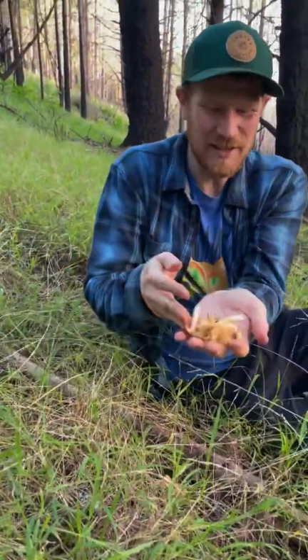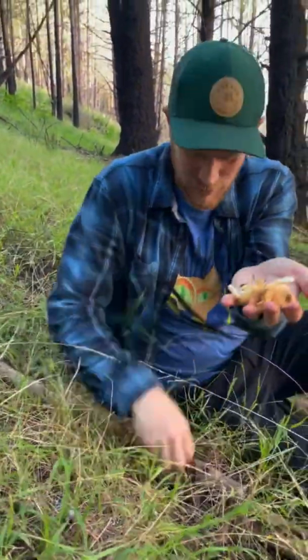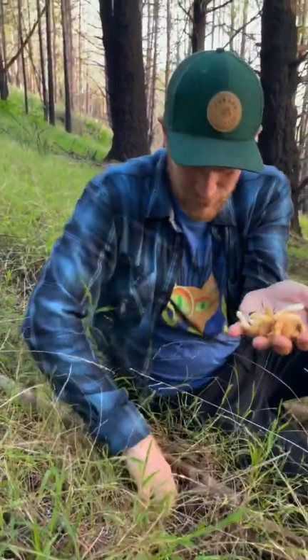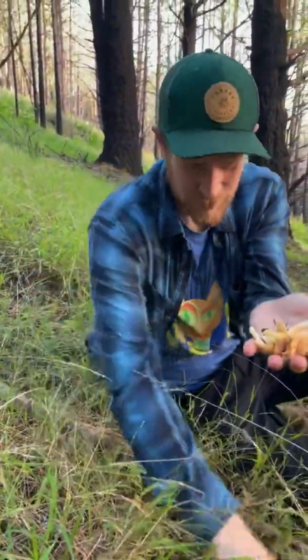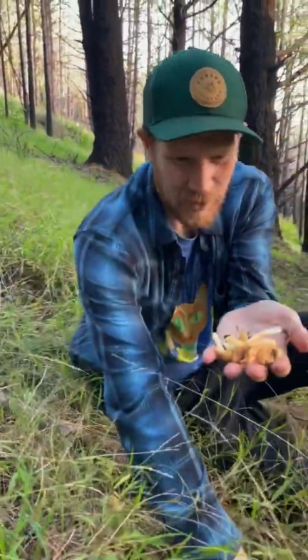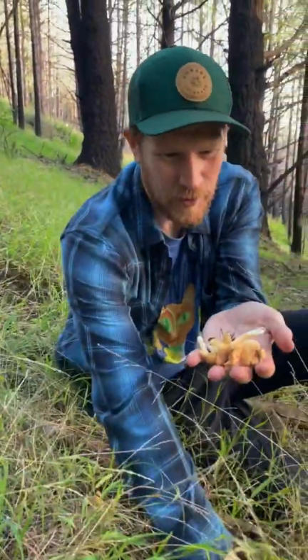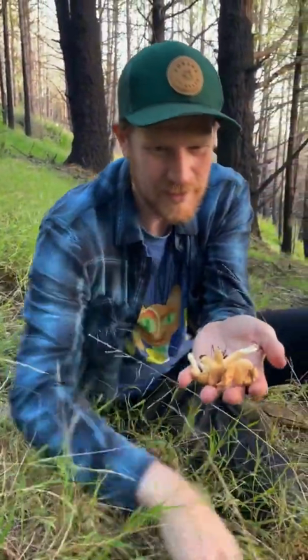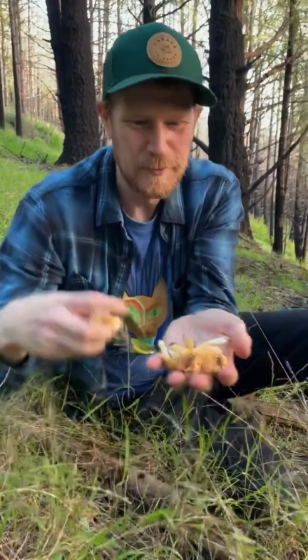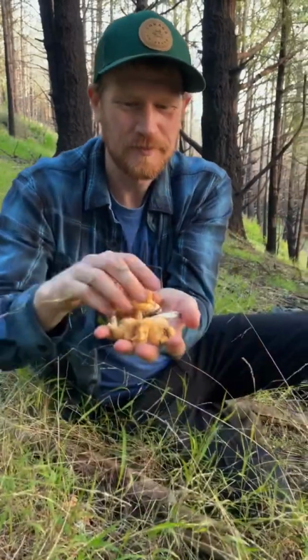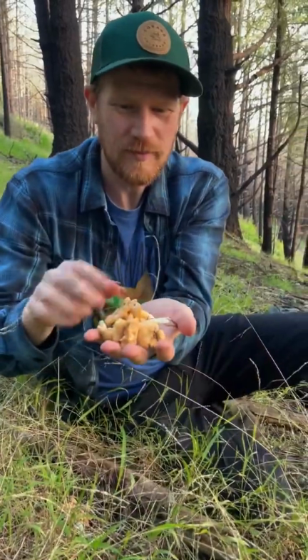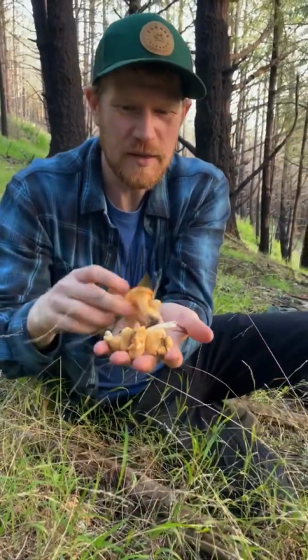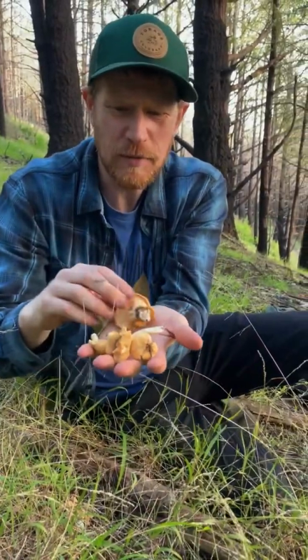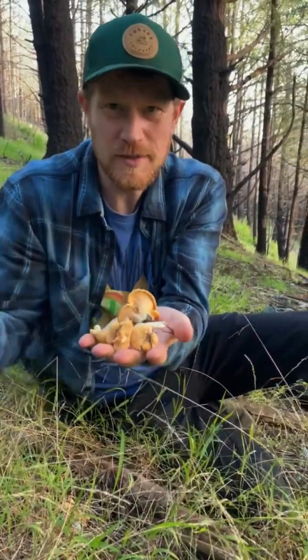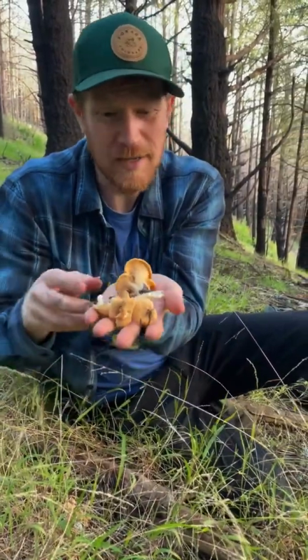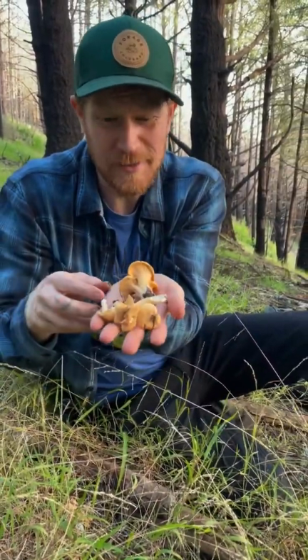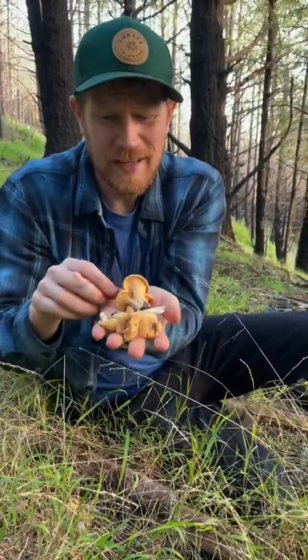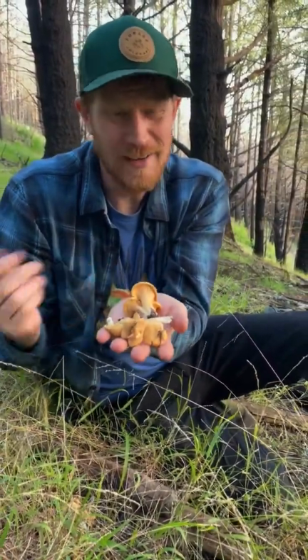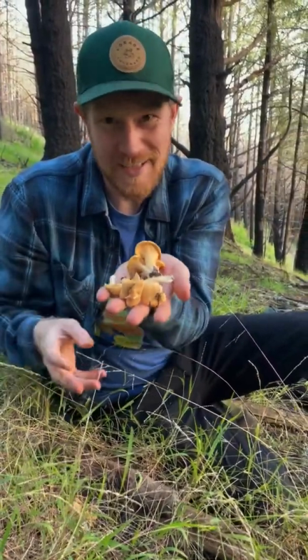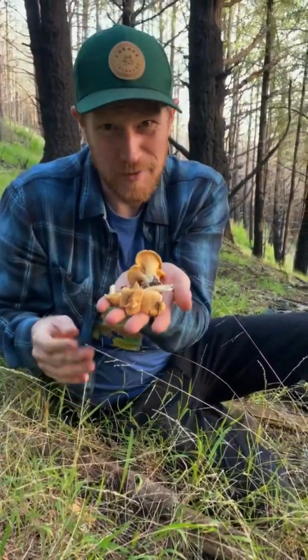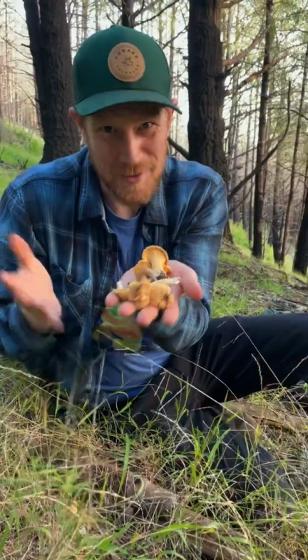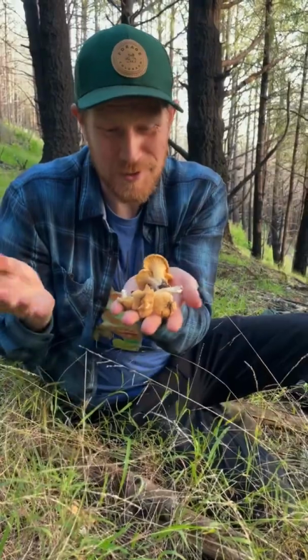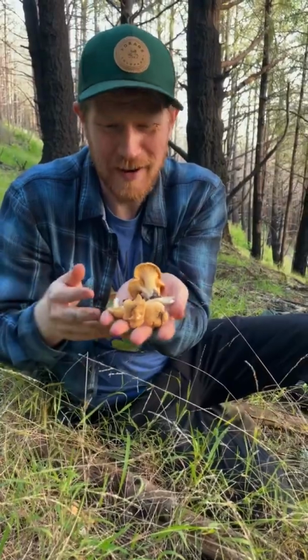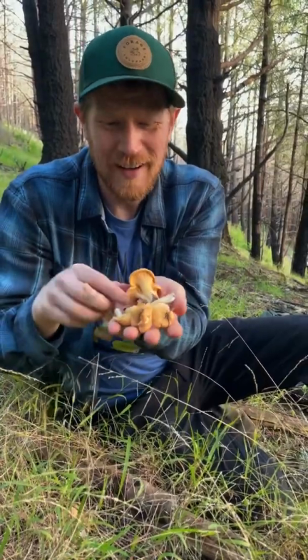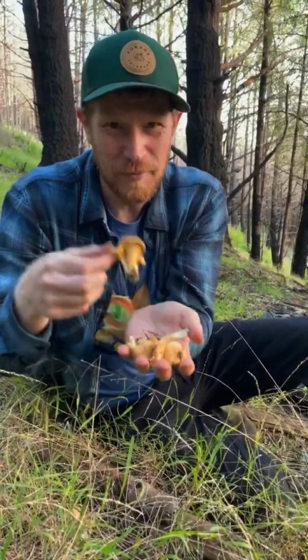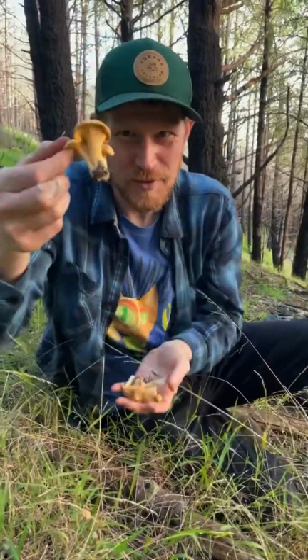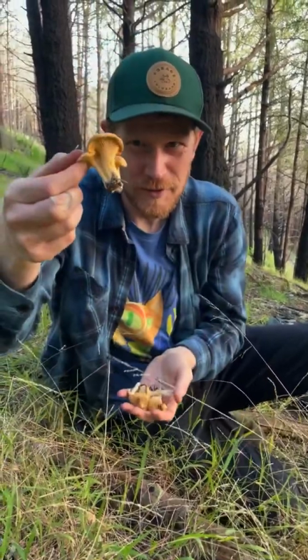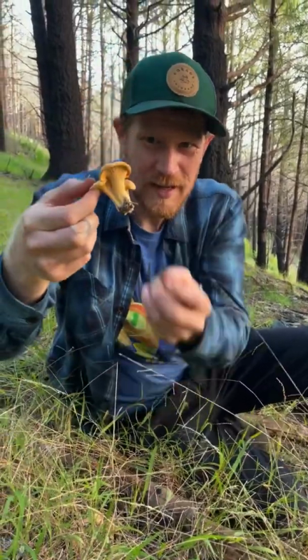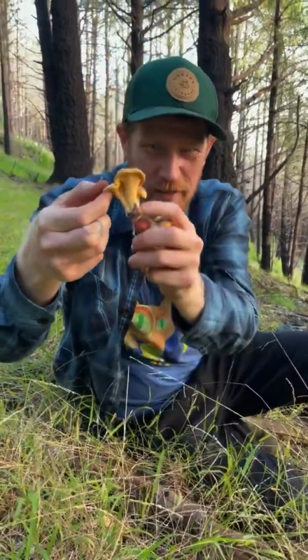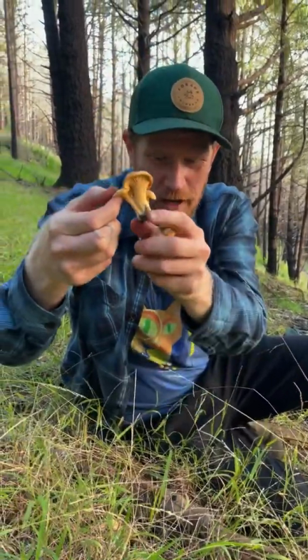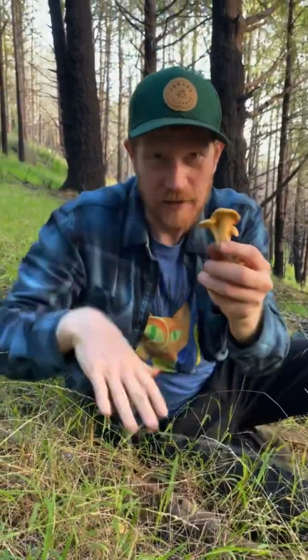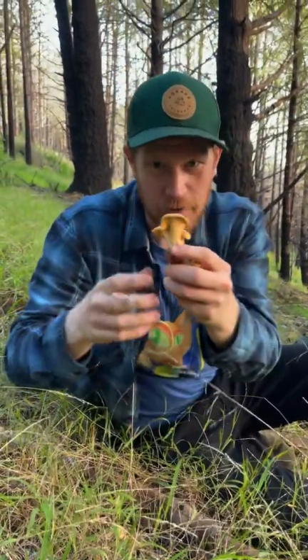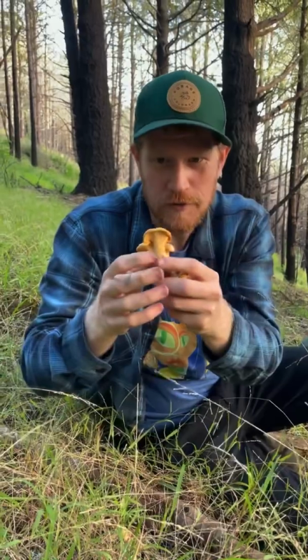Just gorgeous Chanterelles all over the place. Sometimes I pluck them, sometimes I cut them — it honestly doesn't really matter, the Chanterelles don't care. But what you do want to do is cut the bottoms off and leave that here on the forest floor.